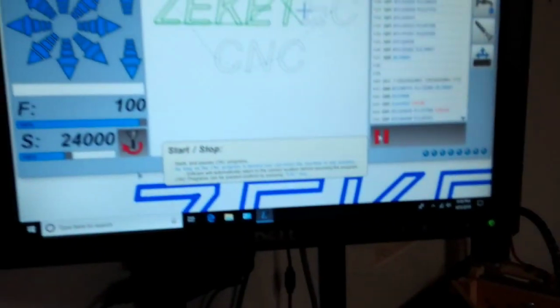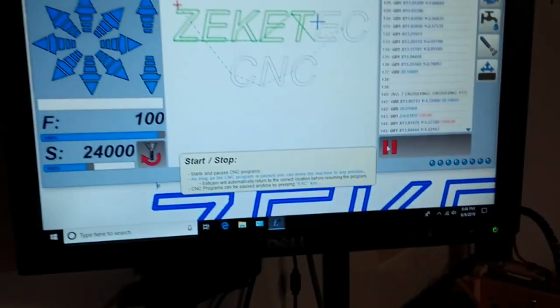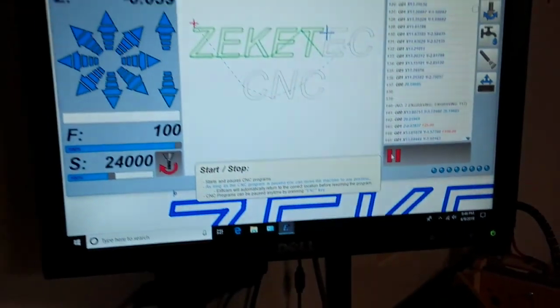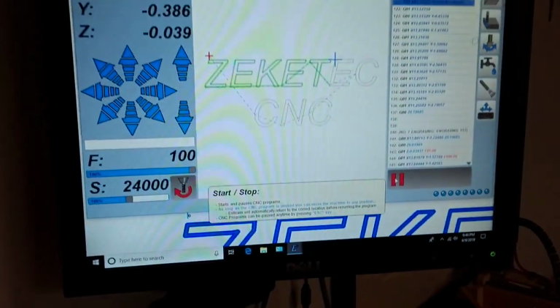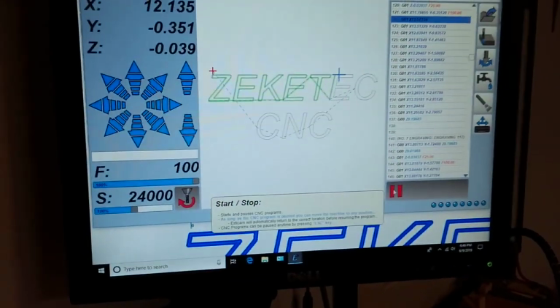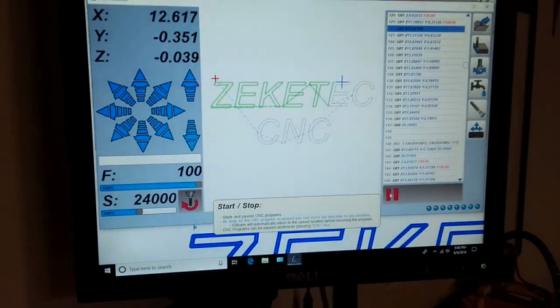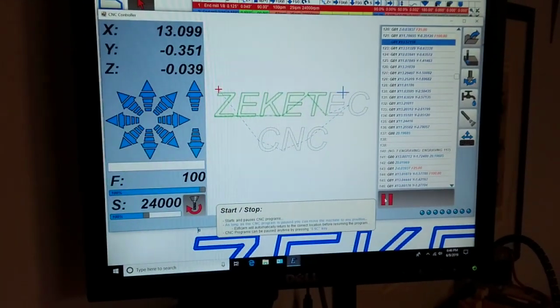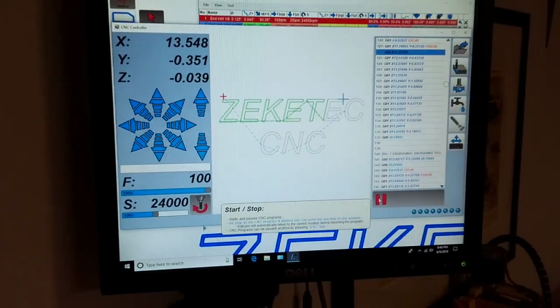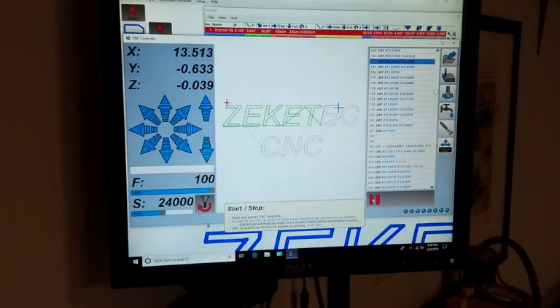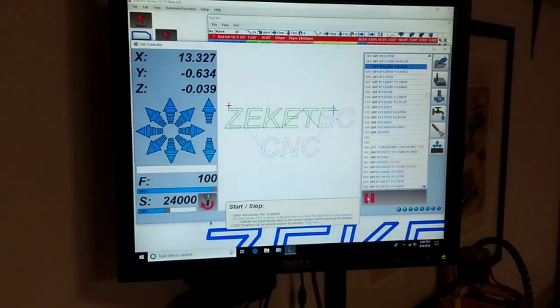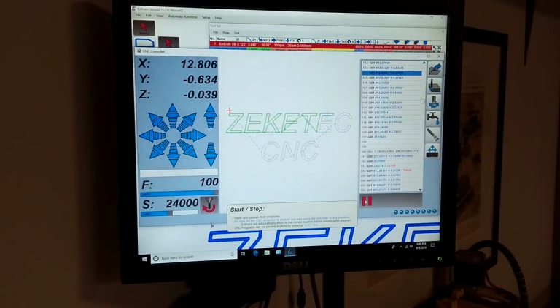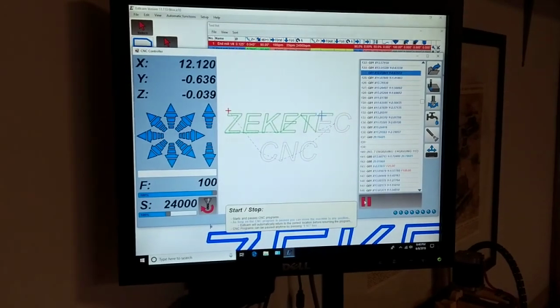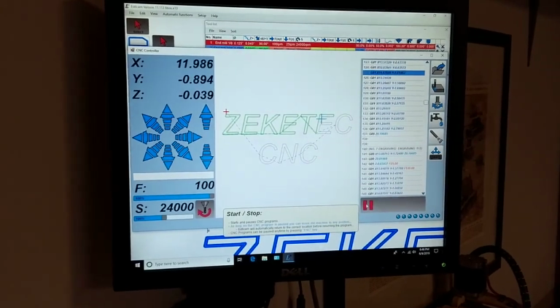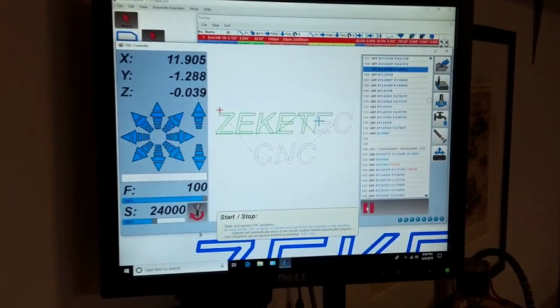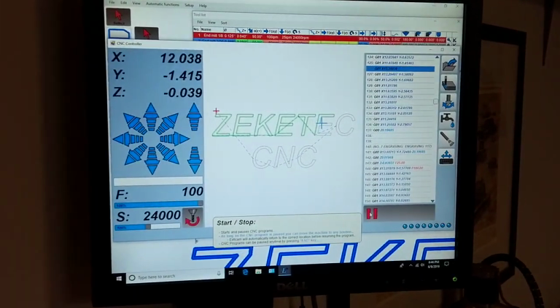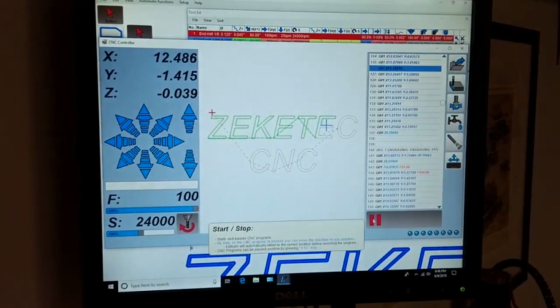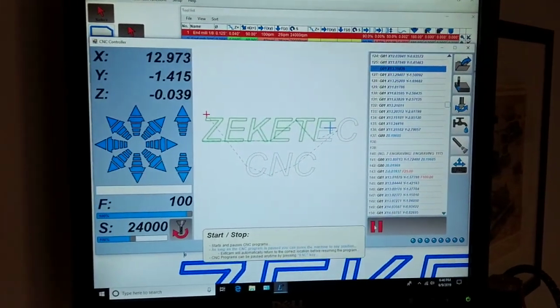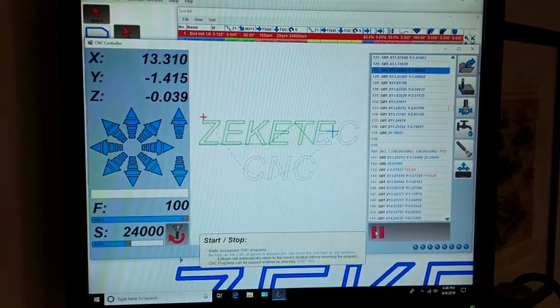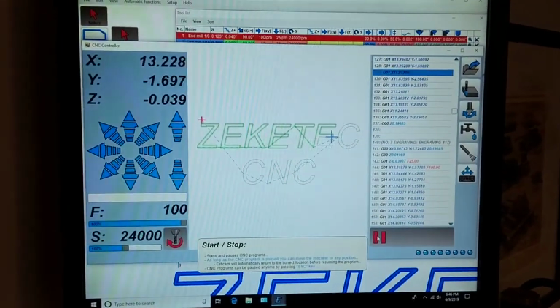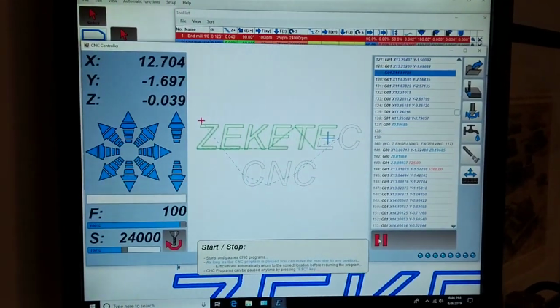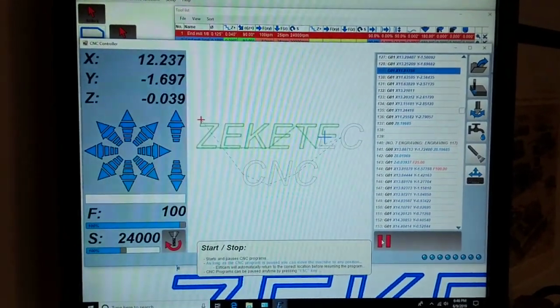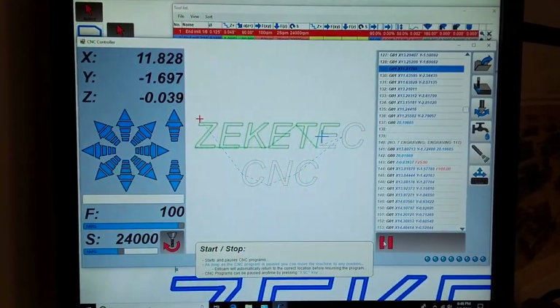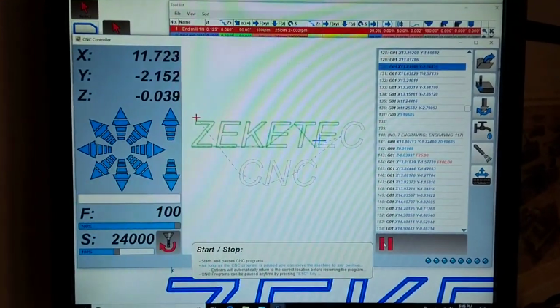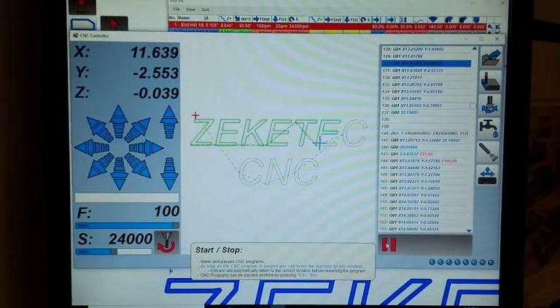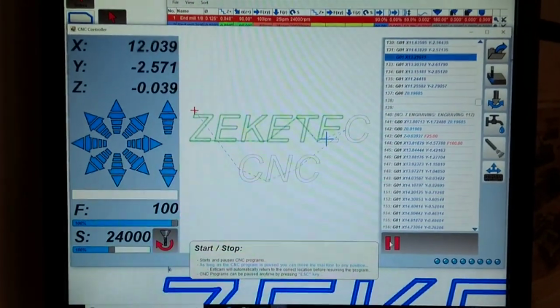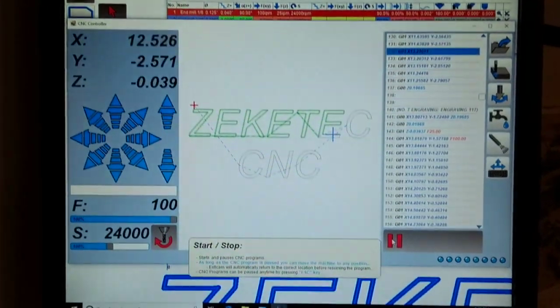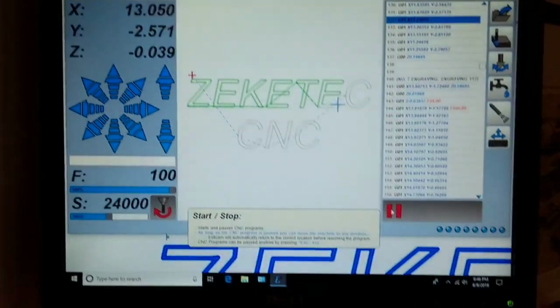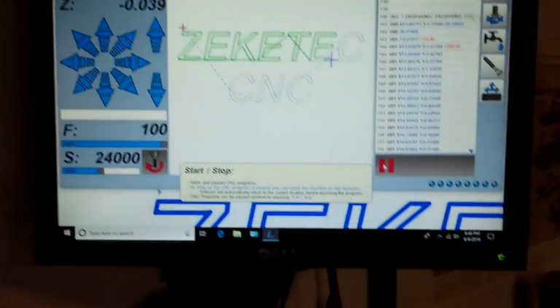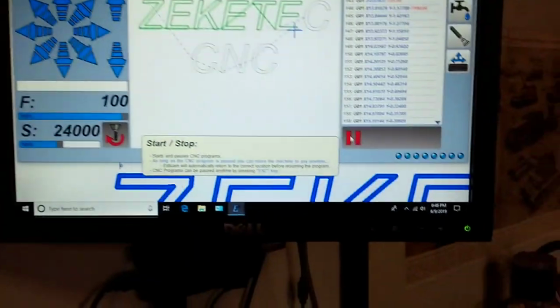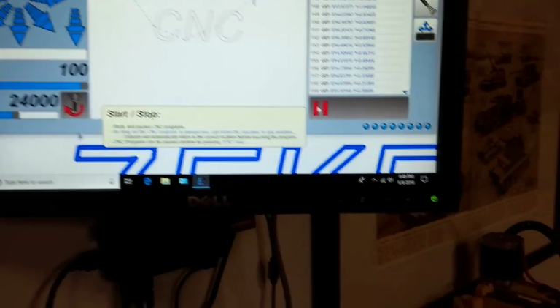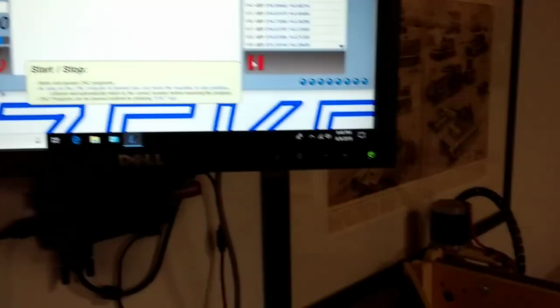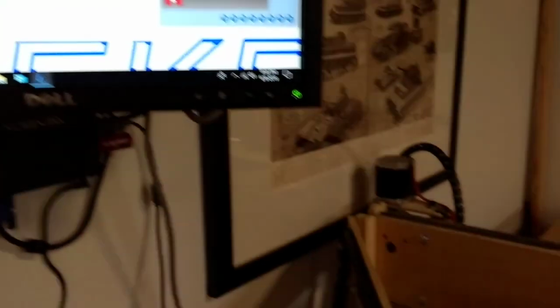I'm running it with Vectric CAM, and currently it's running at 100 inches per minute.